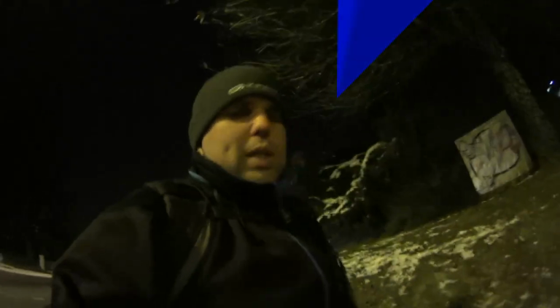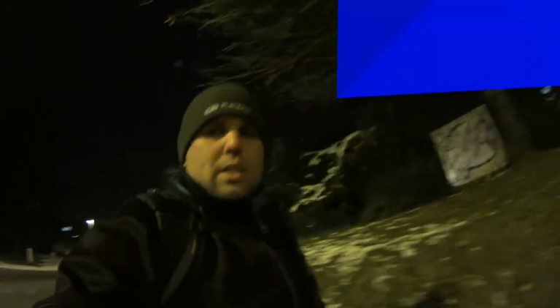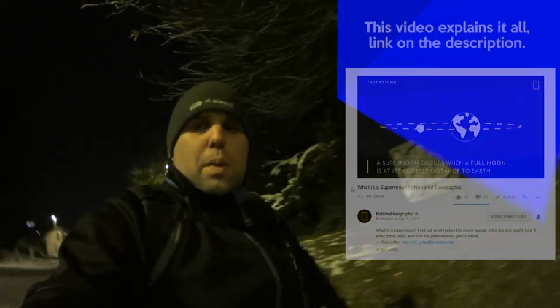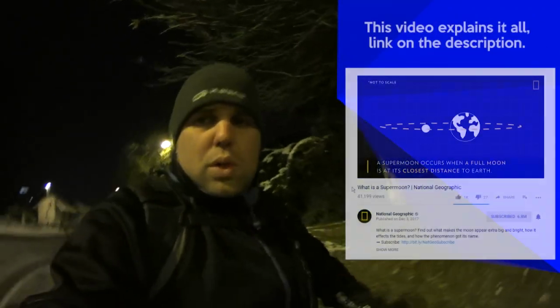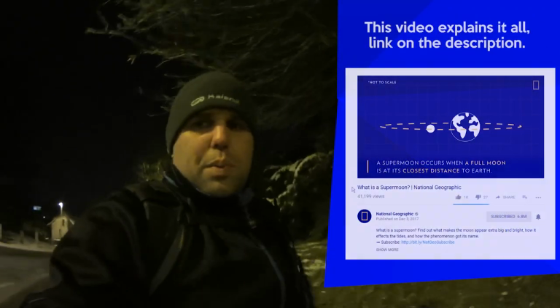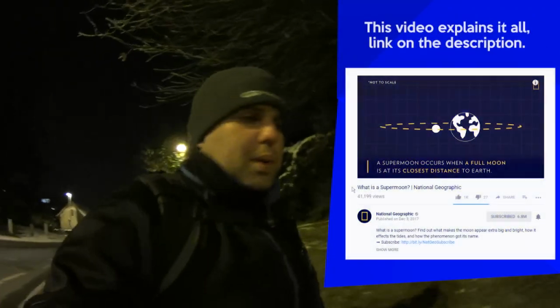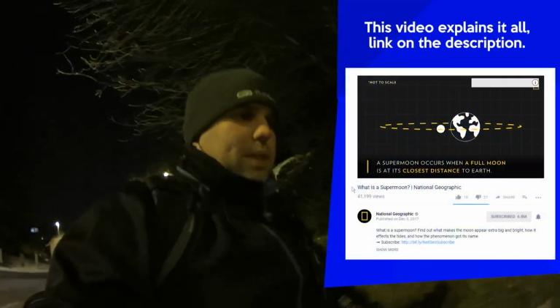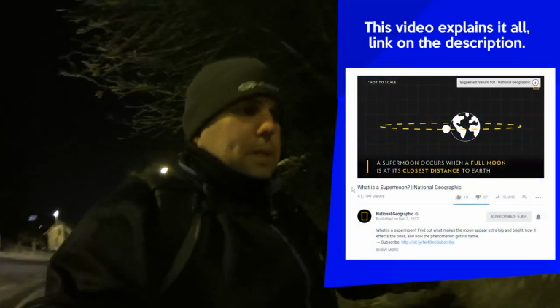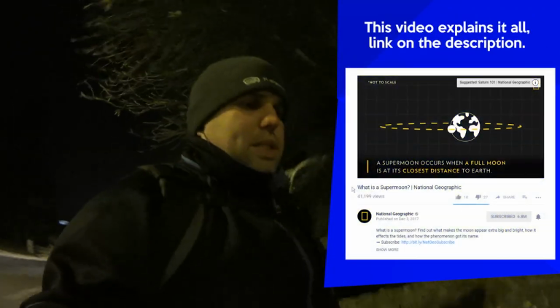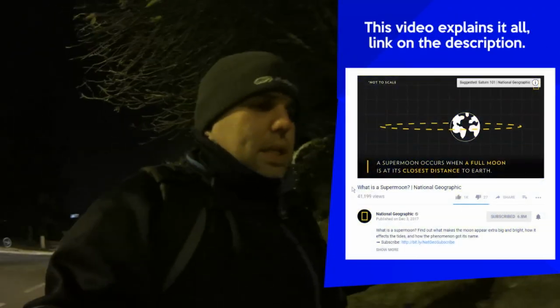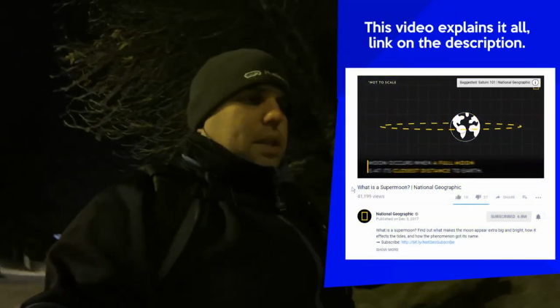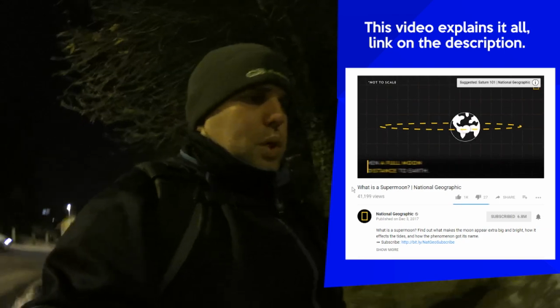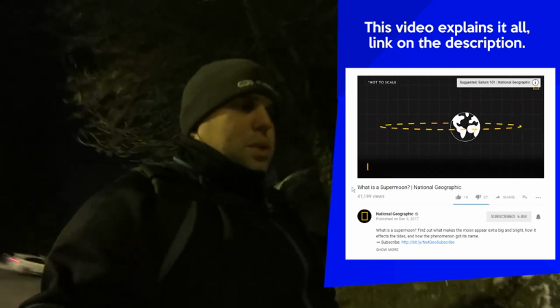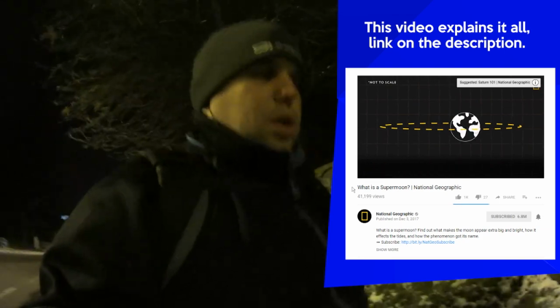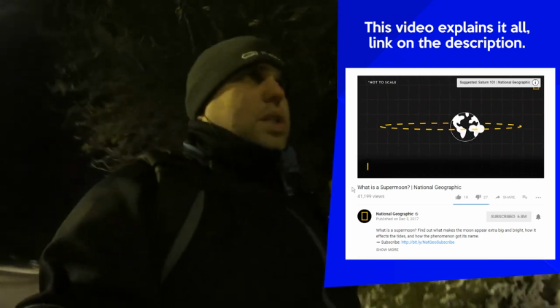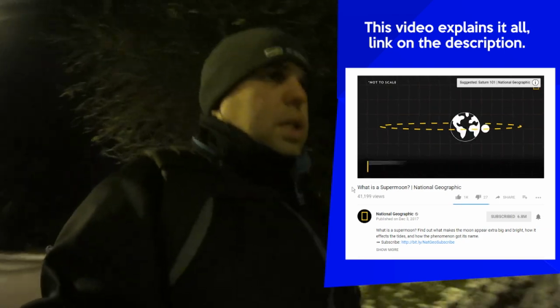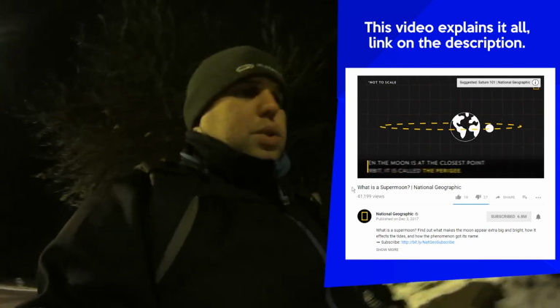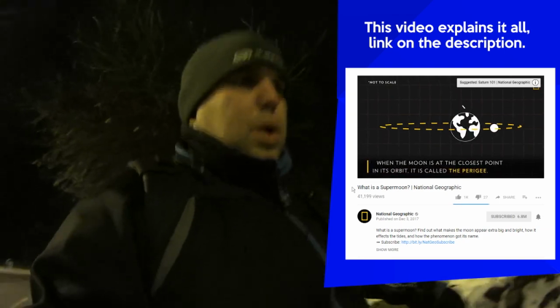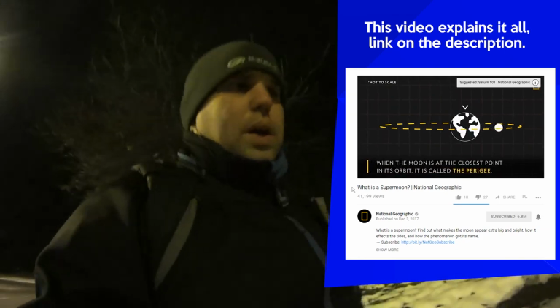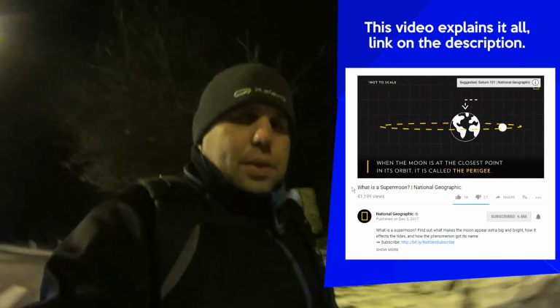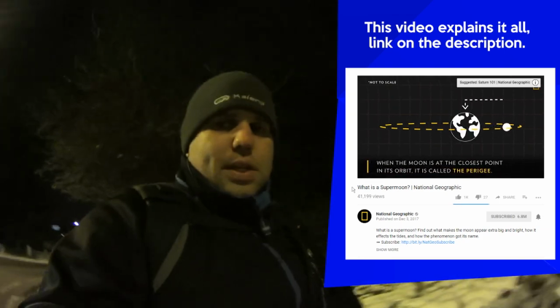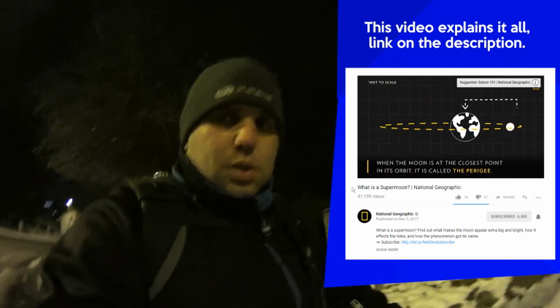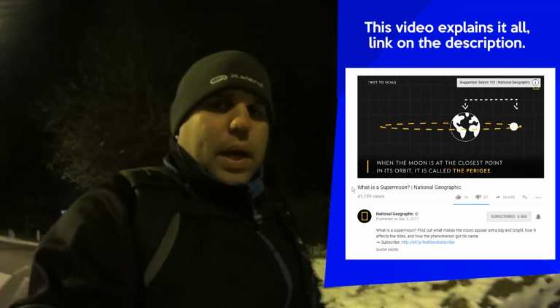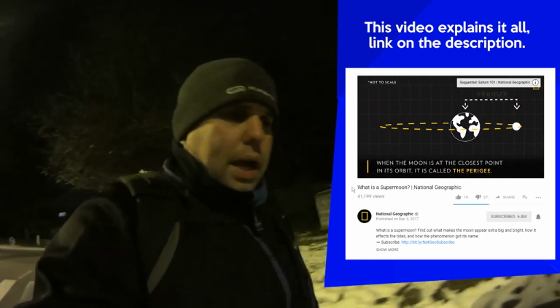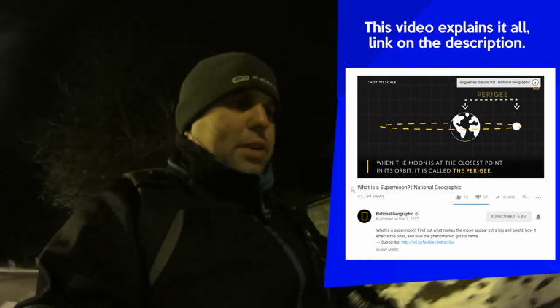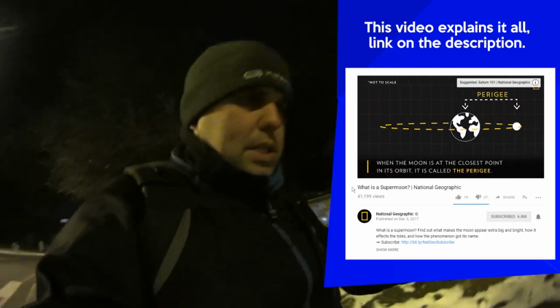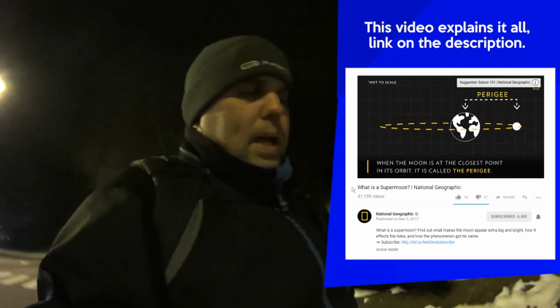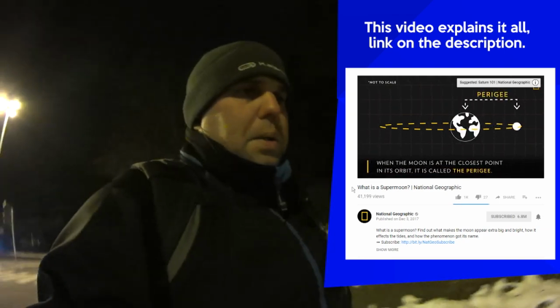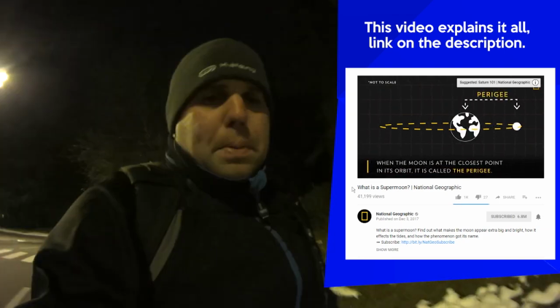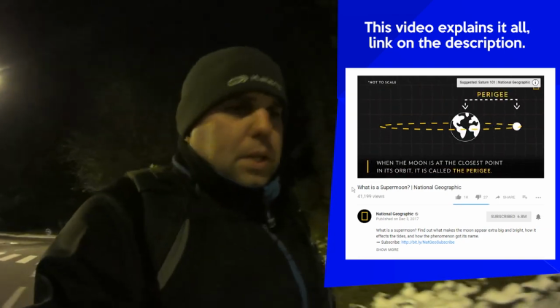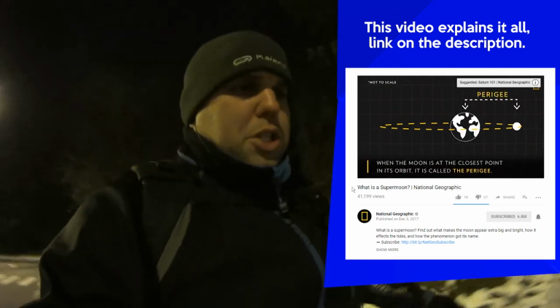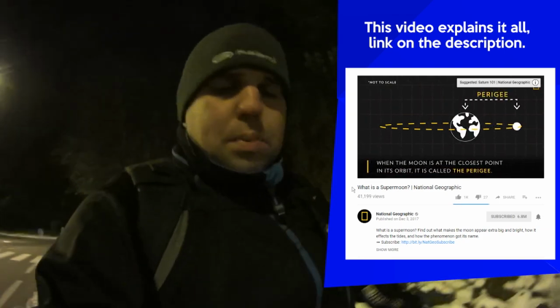What is a supermoon? A supermoon means that the moon is closer to Earth, so you can get it a little bit better and sharper.